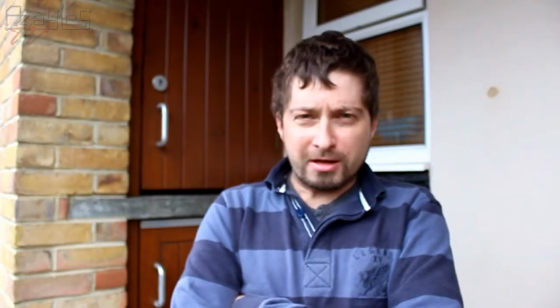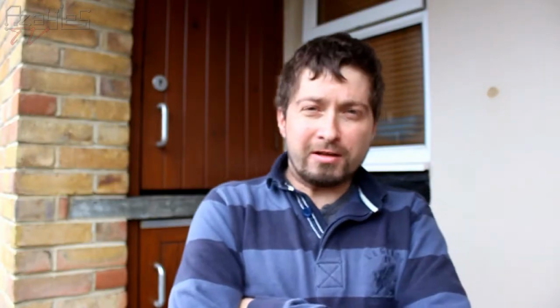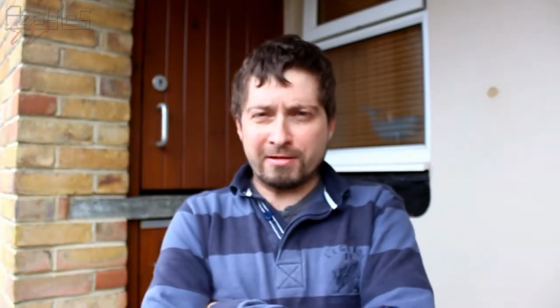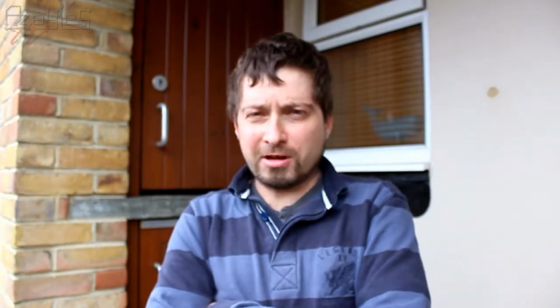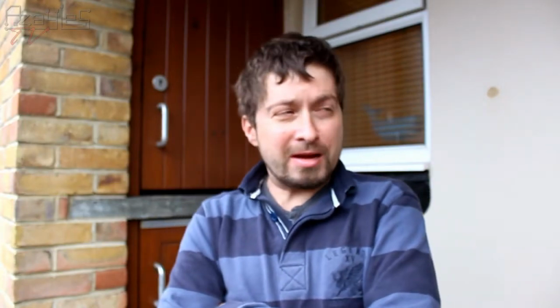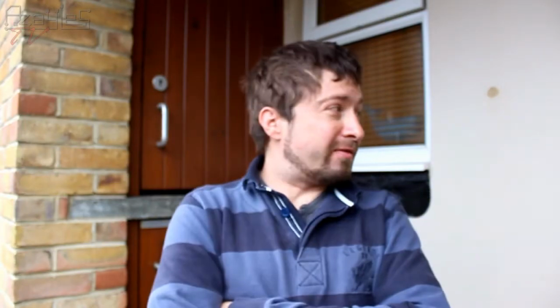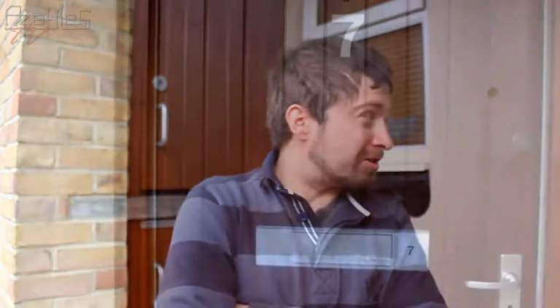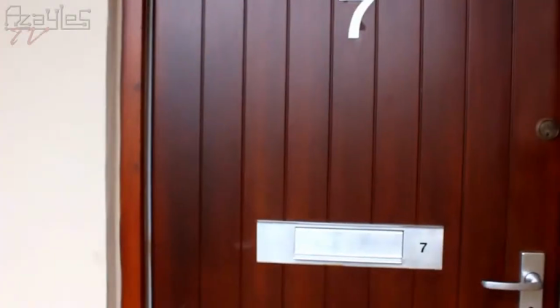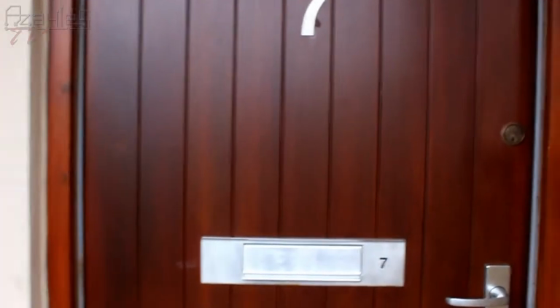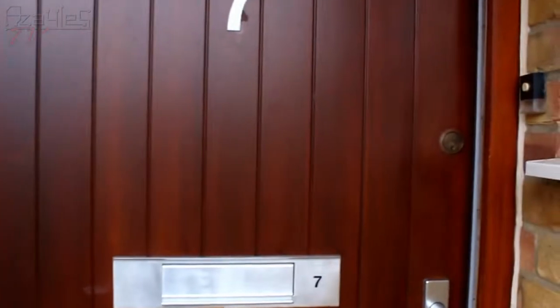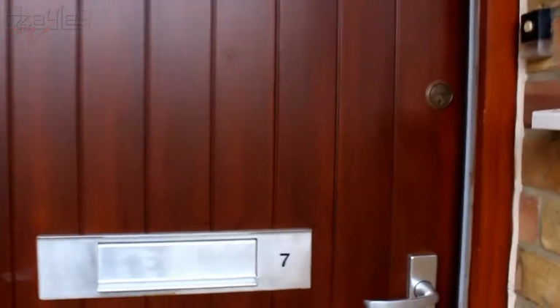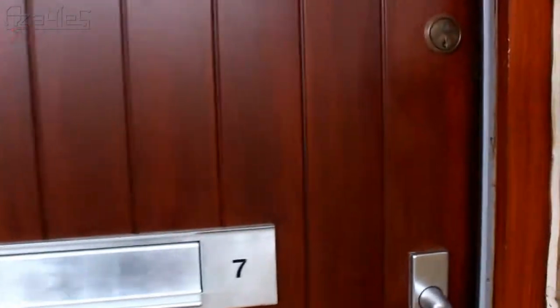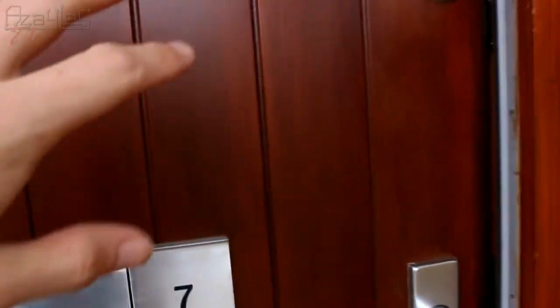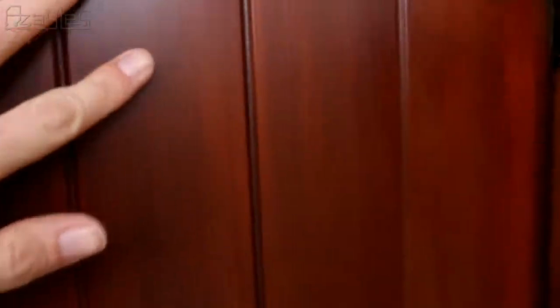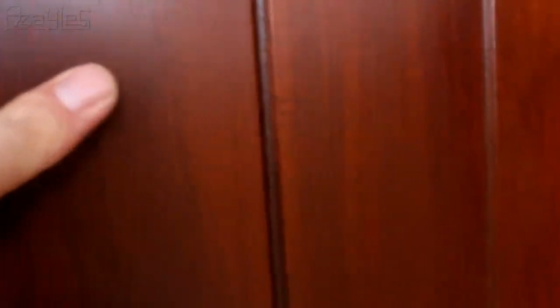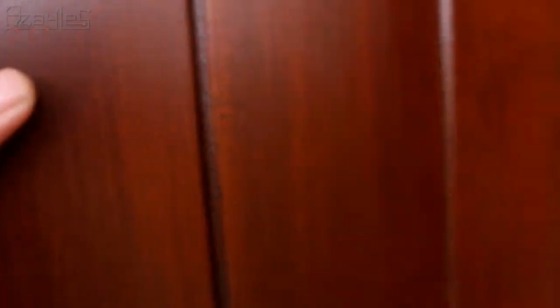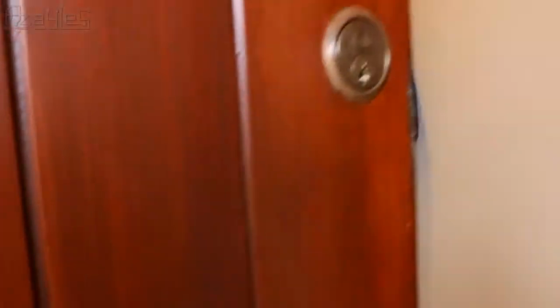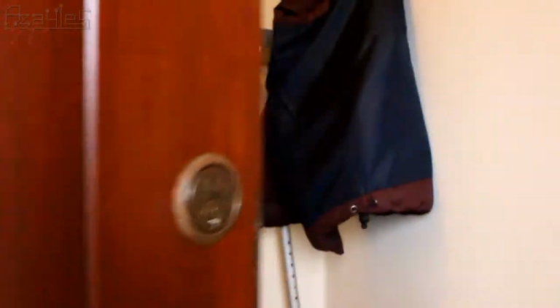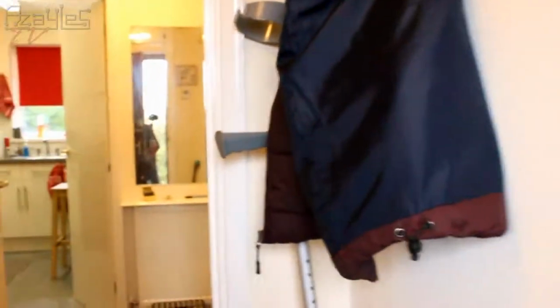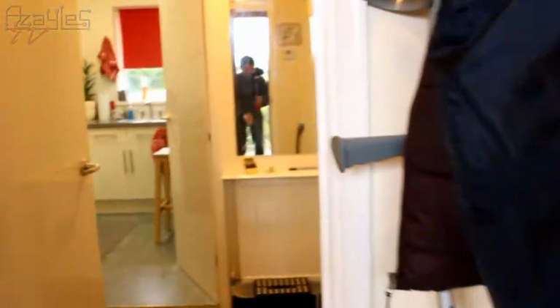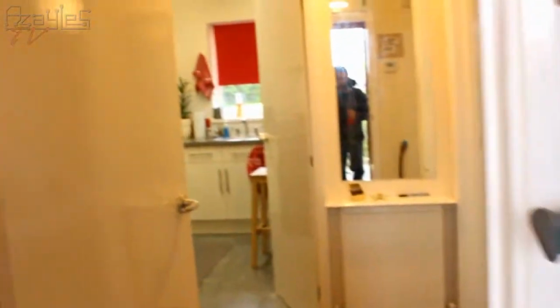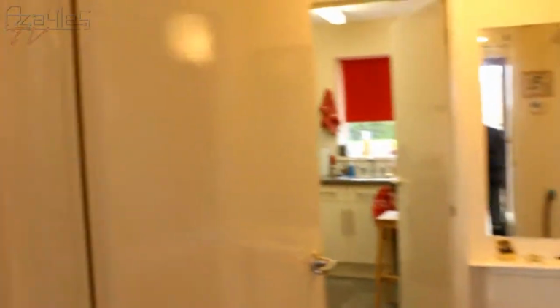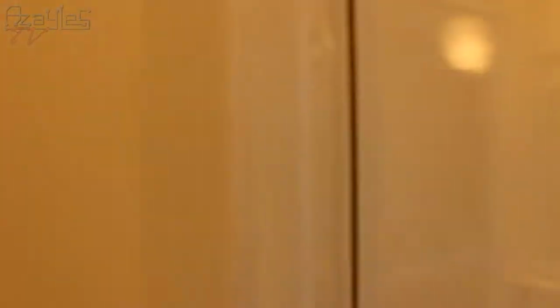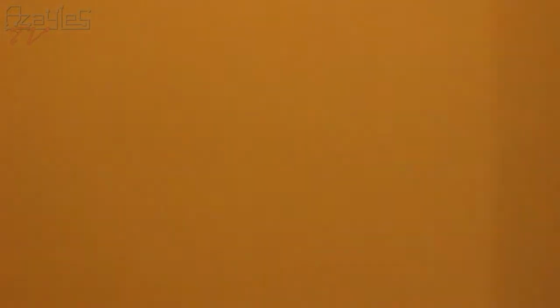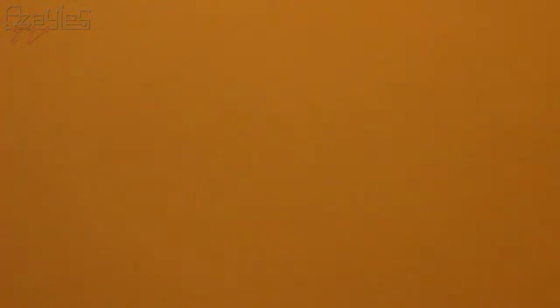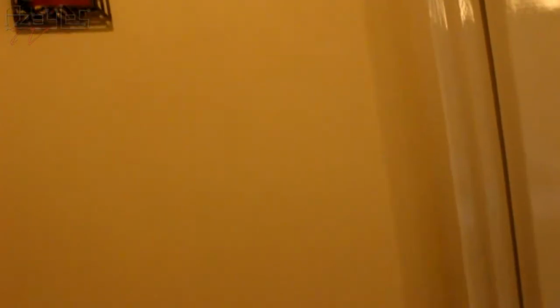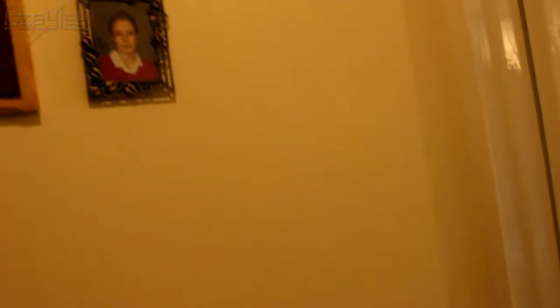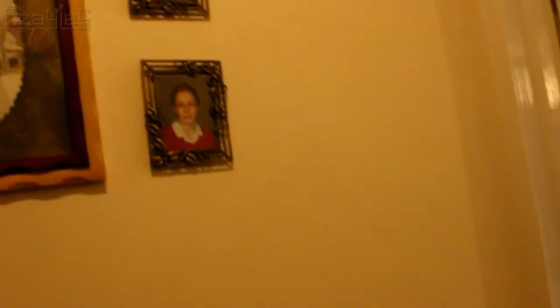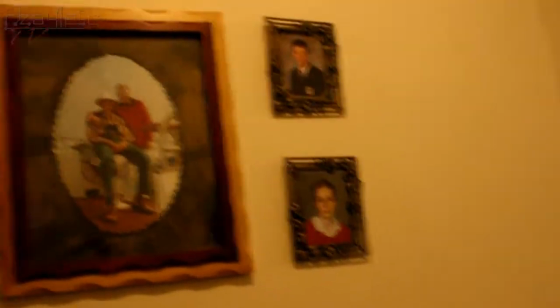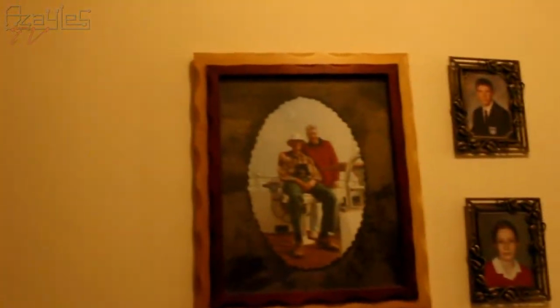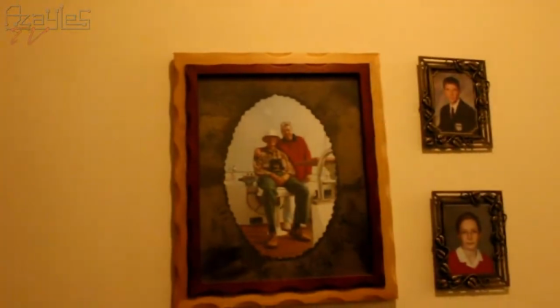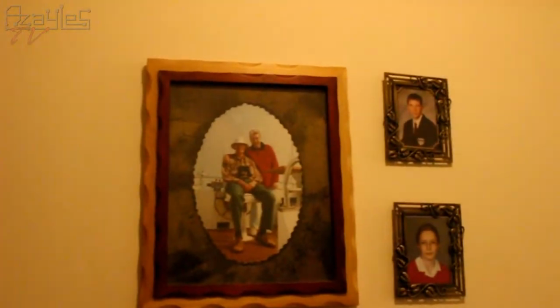I'm here outside number 7 at an undisclosed location. Let's take a look. Okay, here's the hallway — got some pictures up.